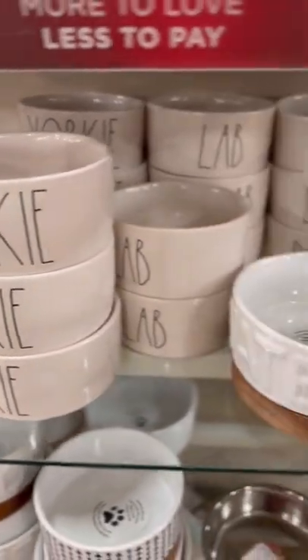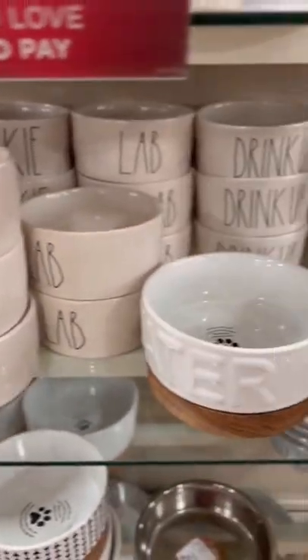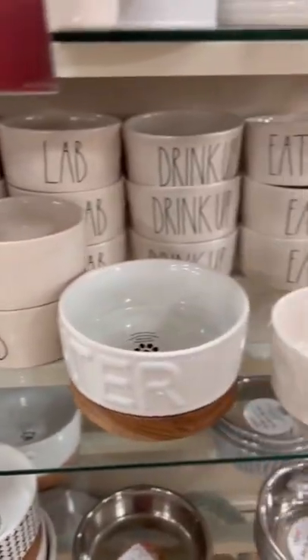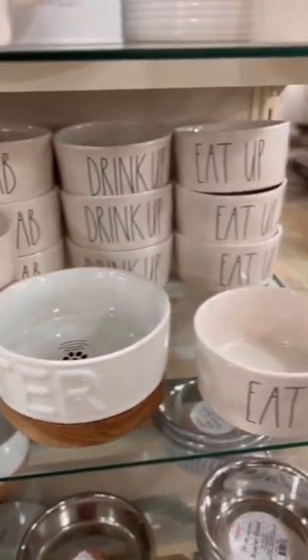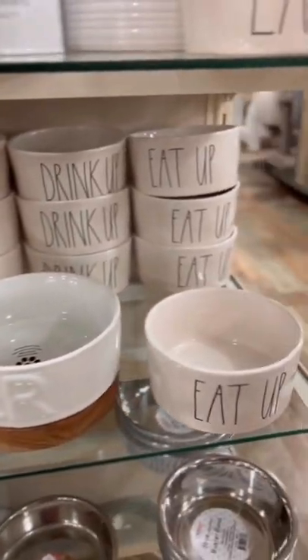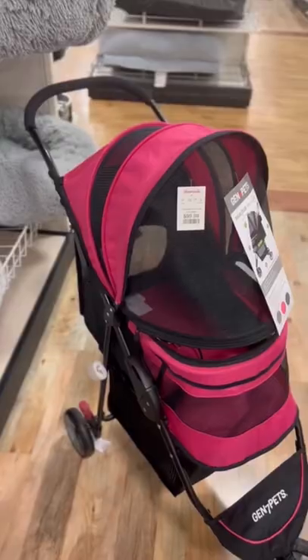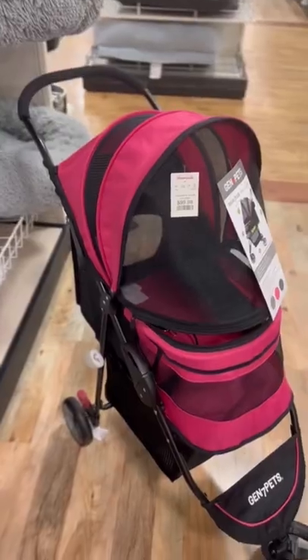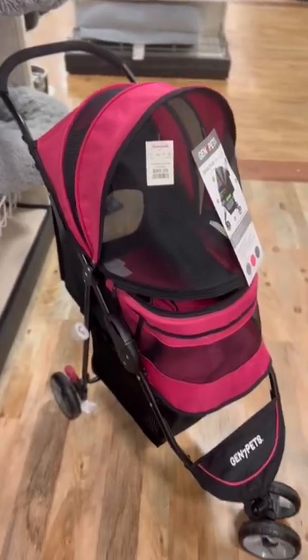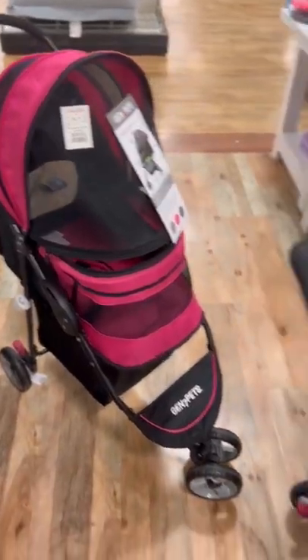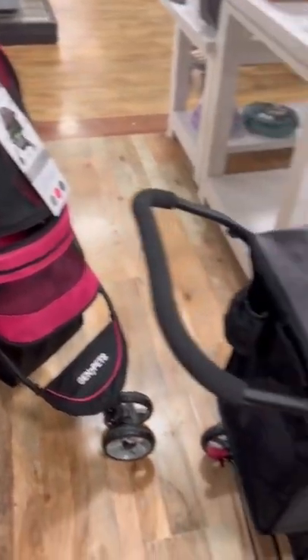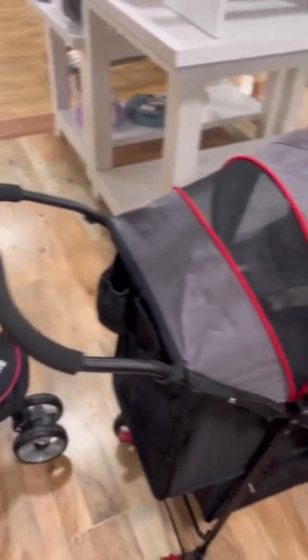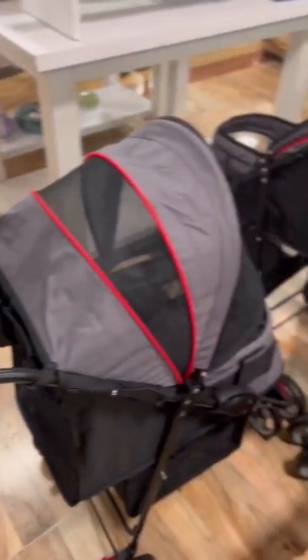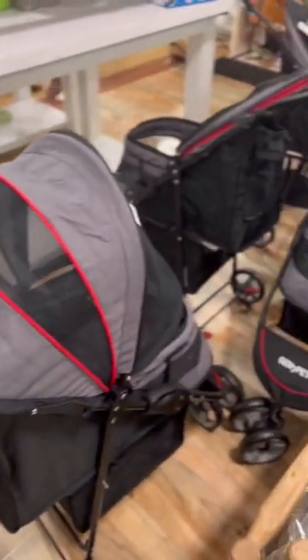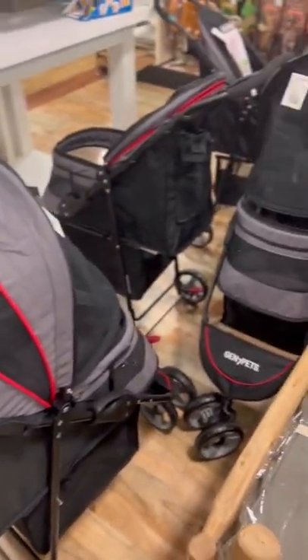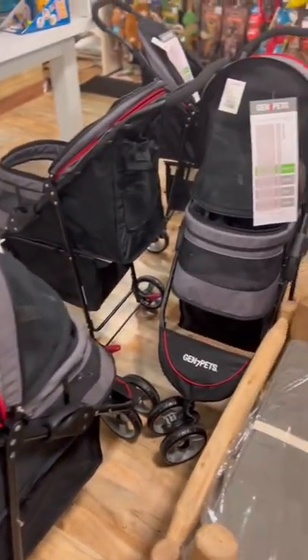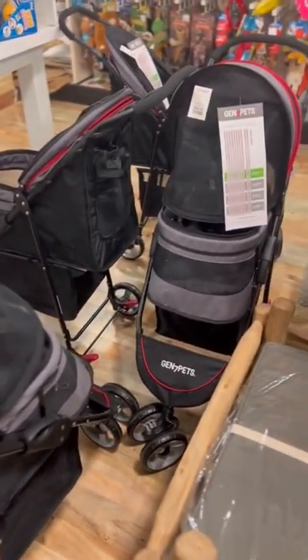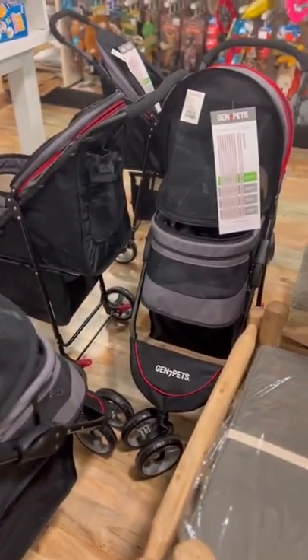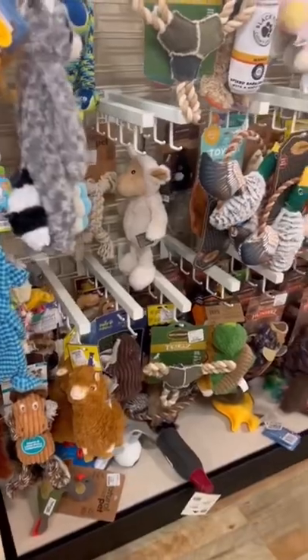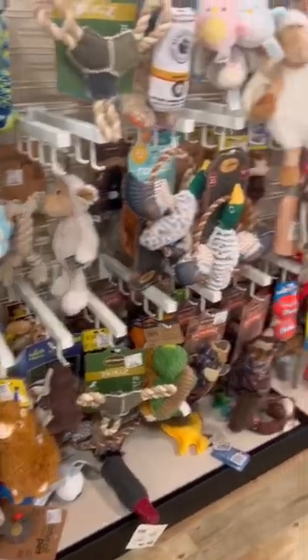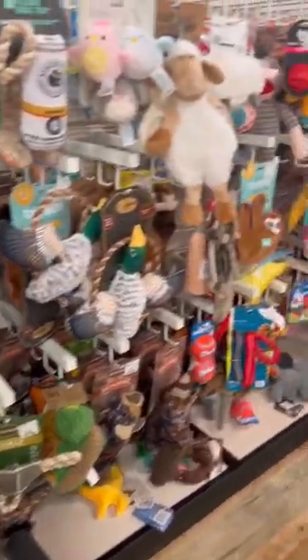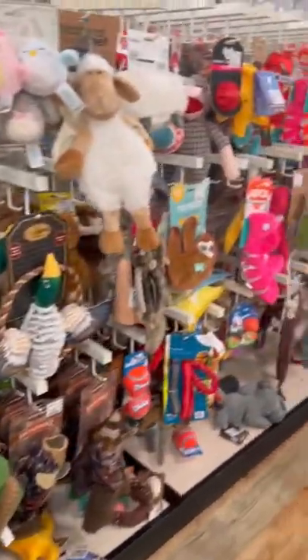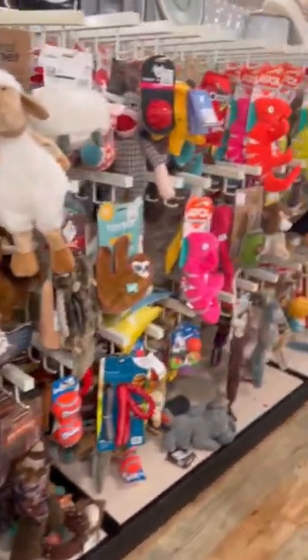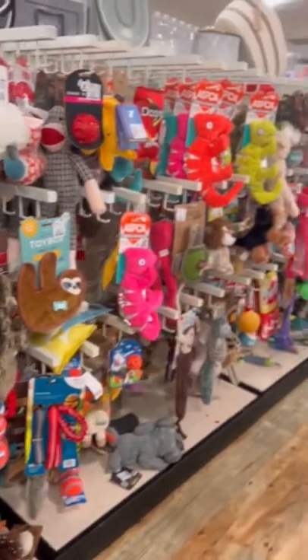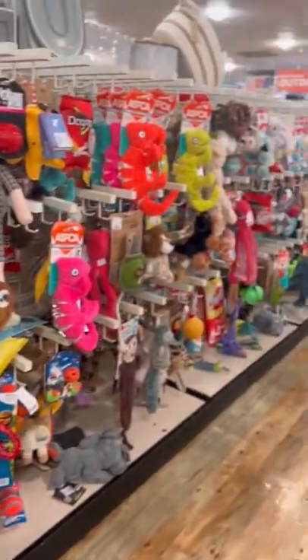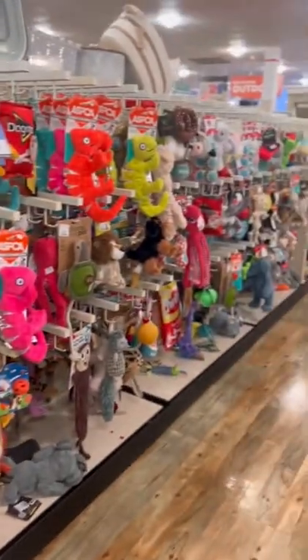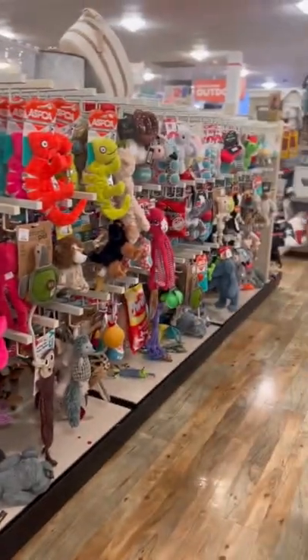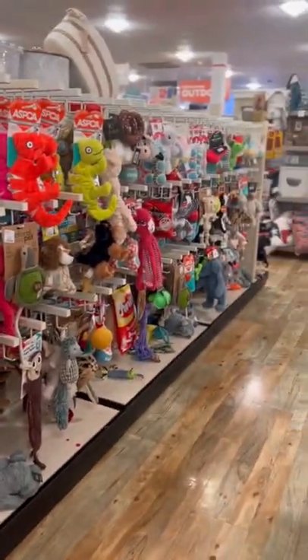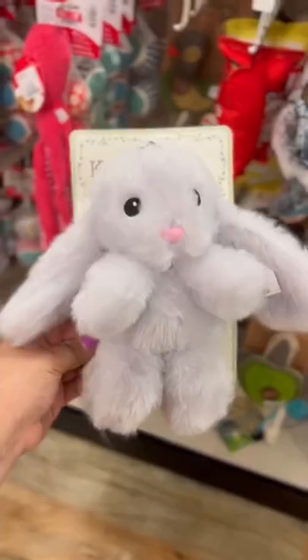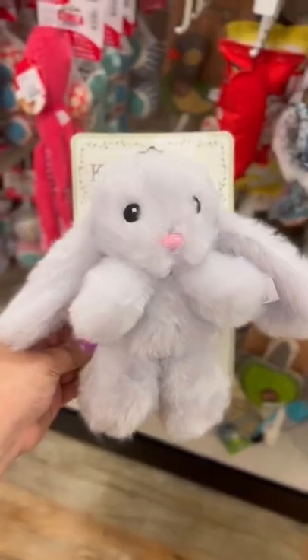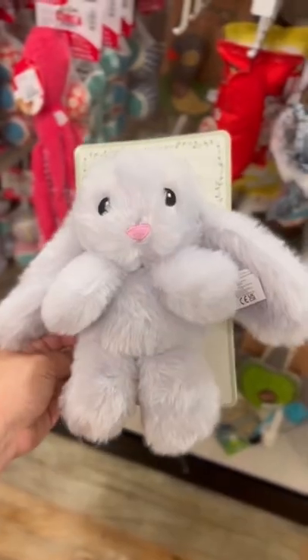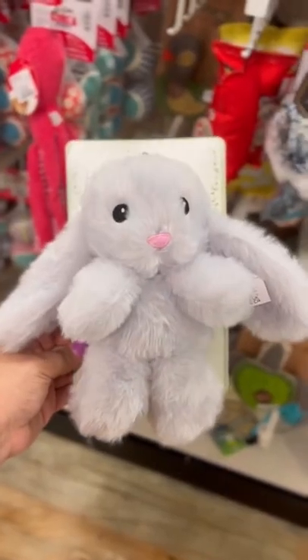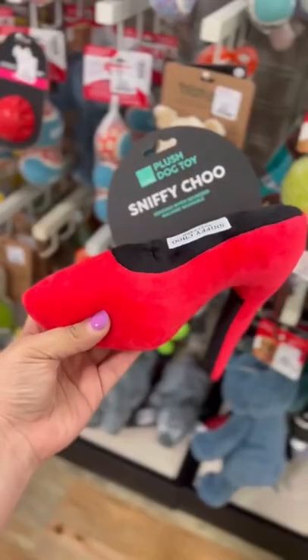Then we saw these cute pet strollers — they had two colors available and they were a hundred dollars. Then we saw this aisle filled with toys.